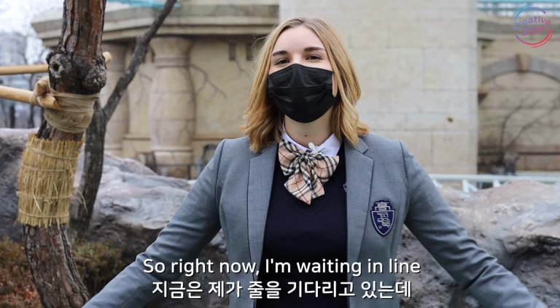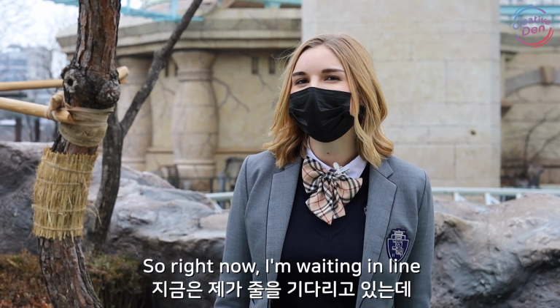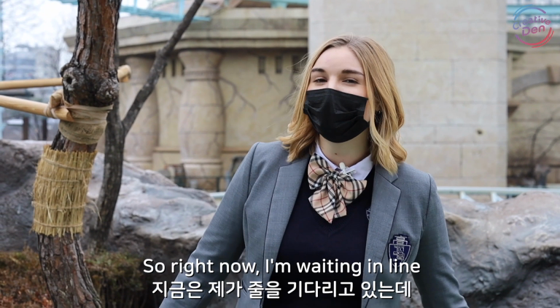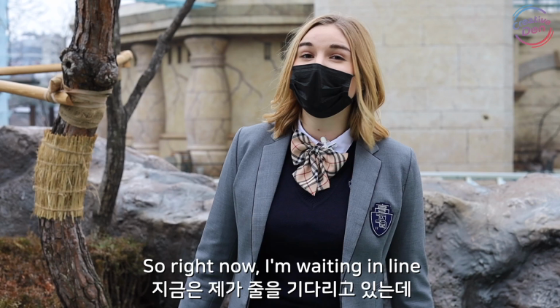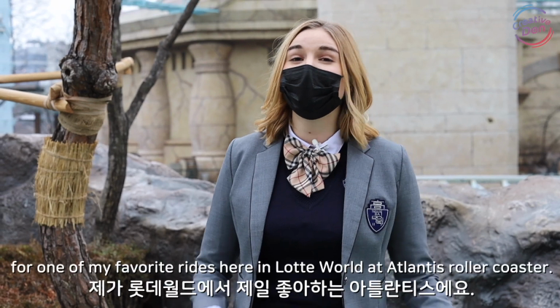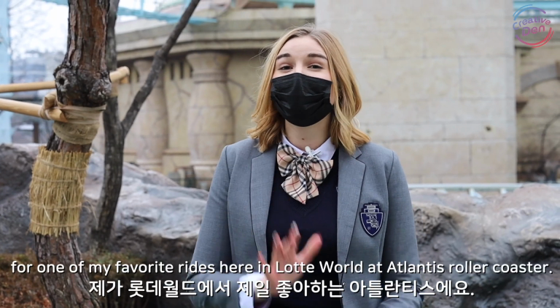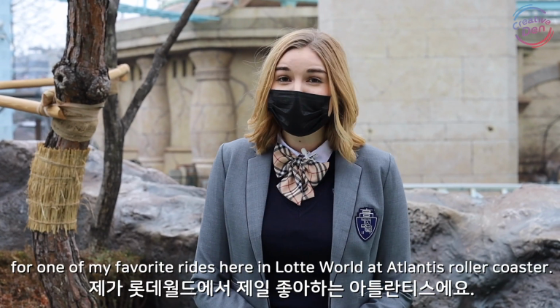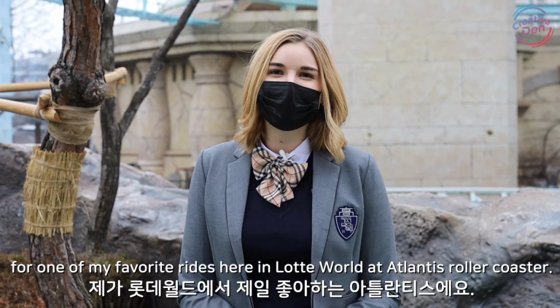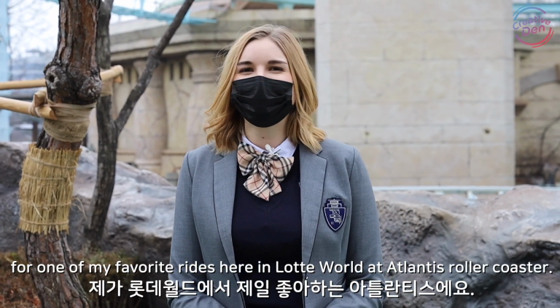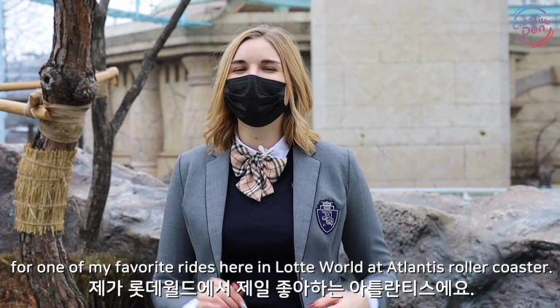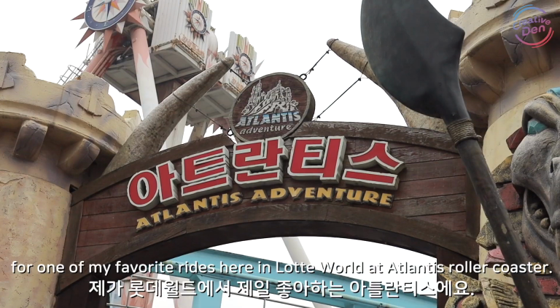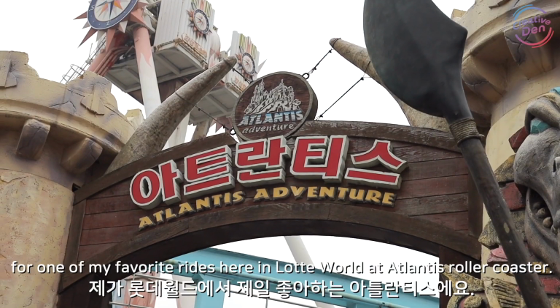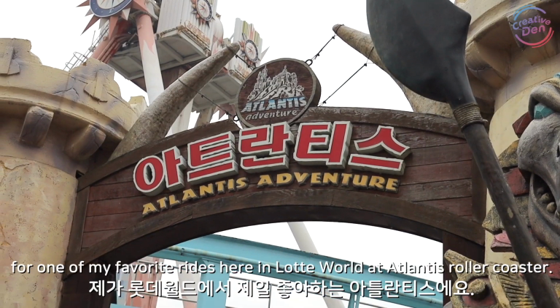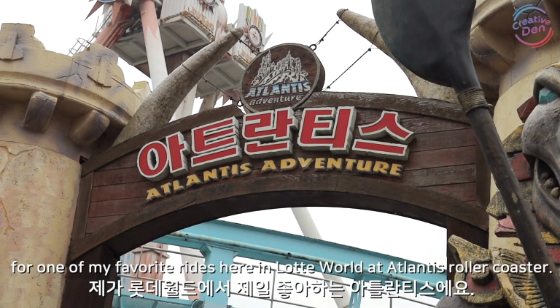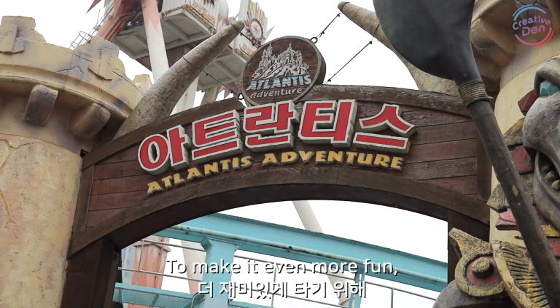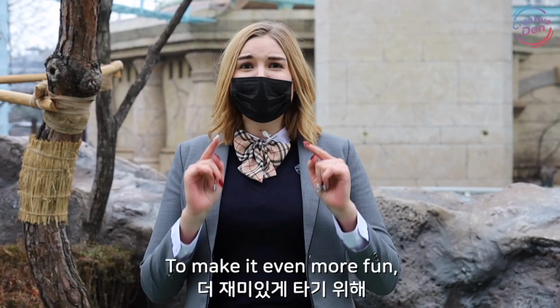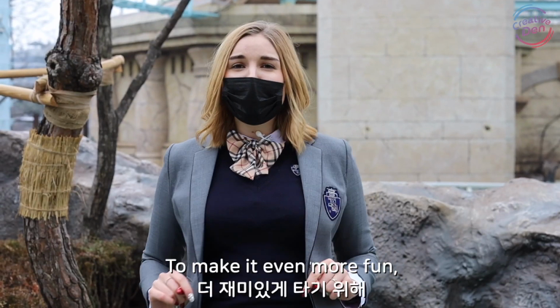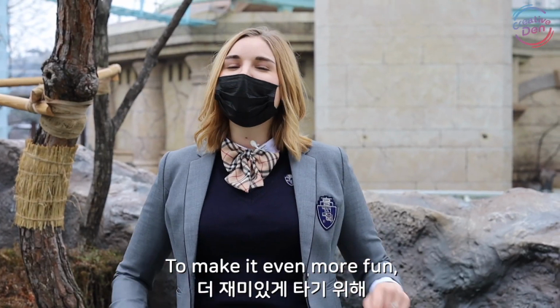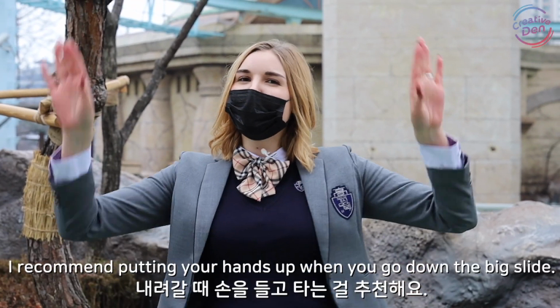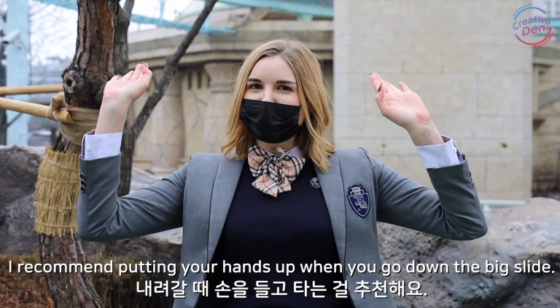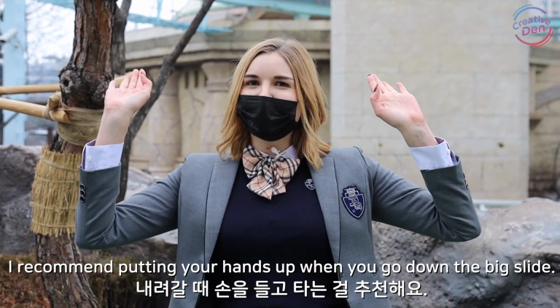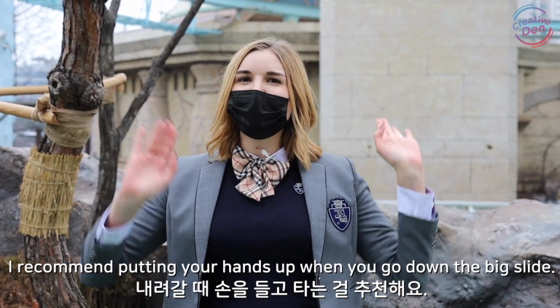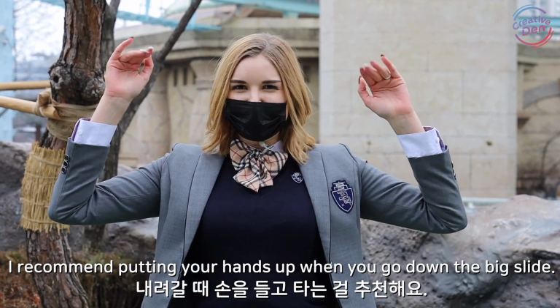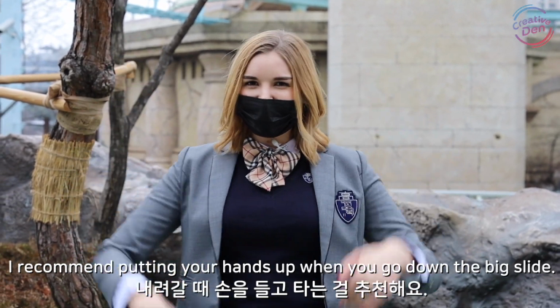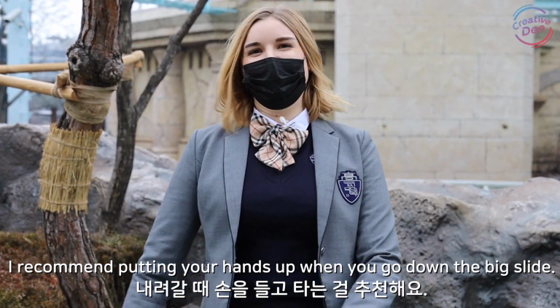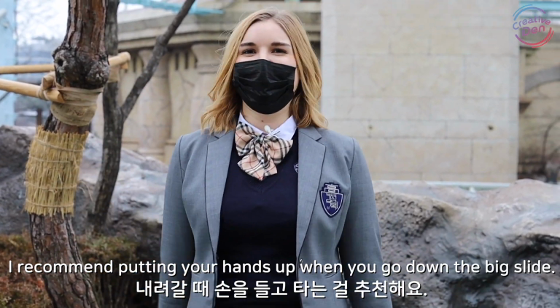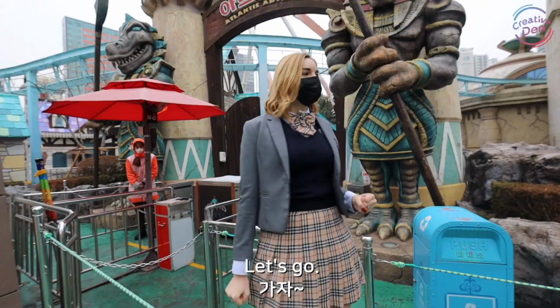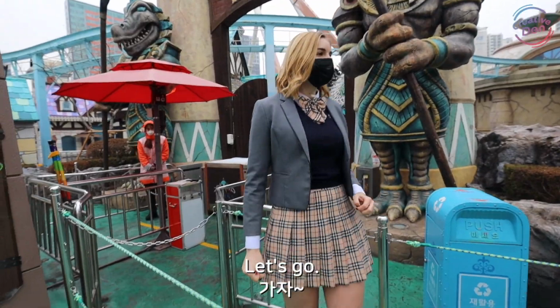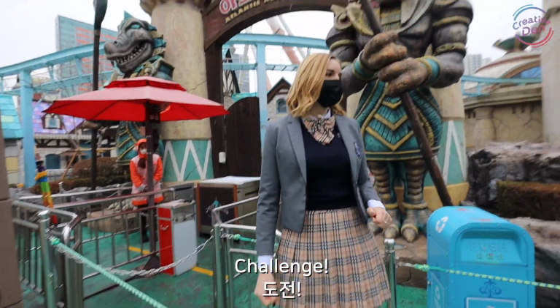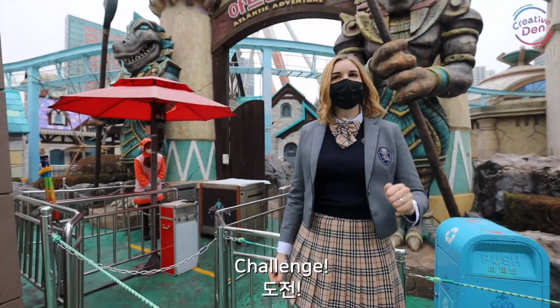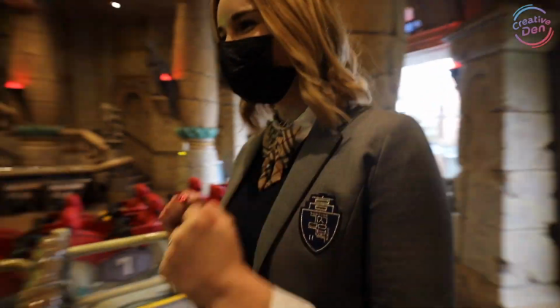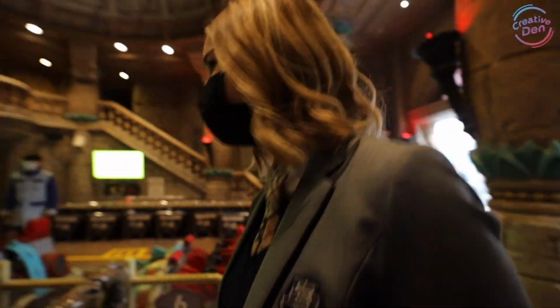Right now I'm waiting in line for one of my favorite rides here at Lotte World — the Atlantis roller coaster. To make it even more fun, I recommend putting your hands up when you go down the big slide. Let's go!